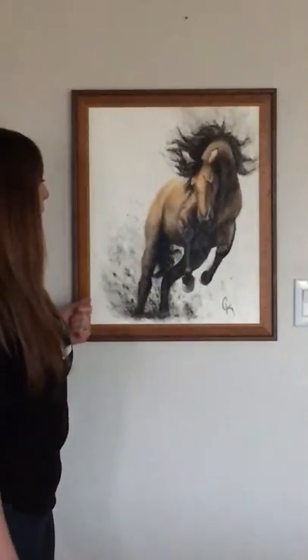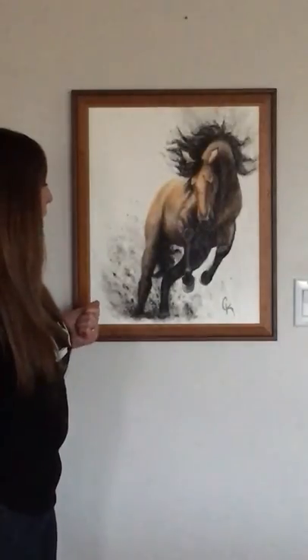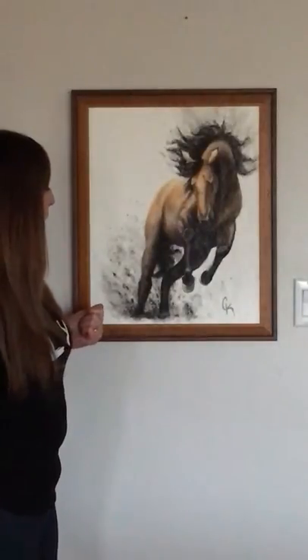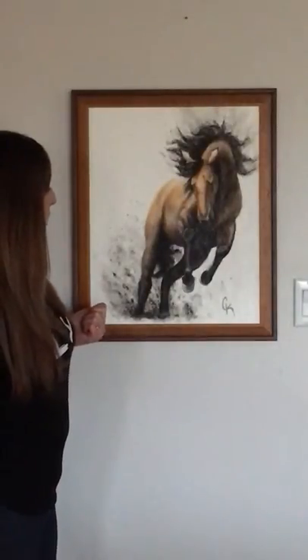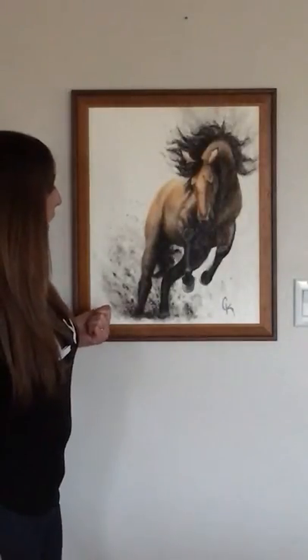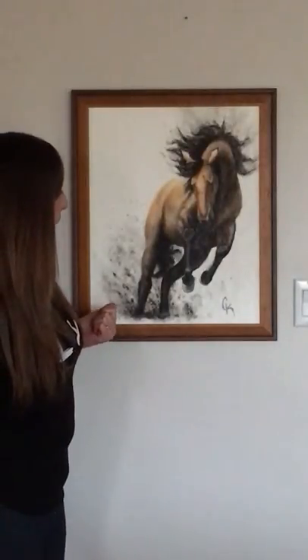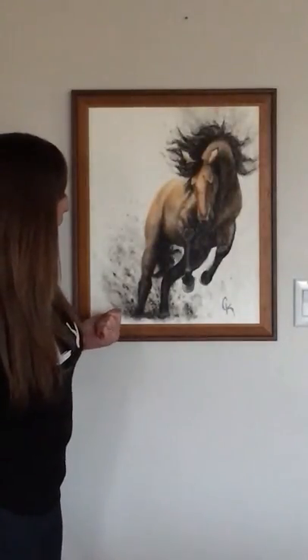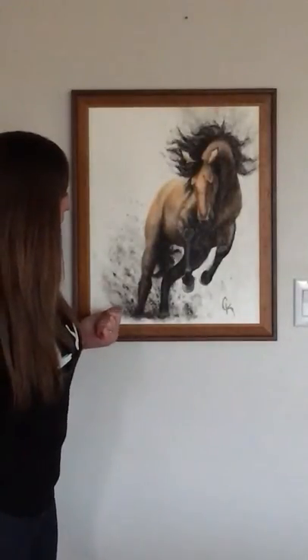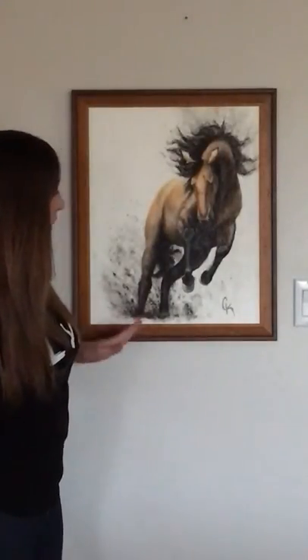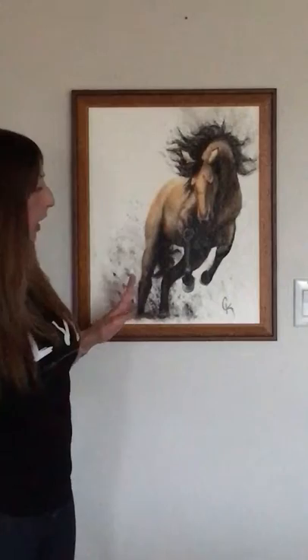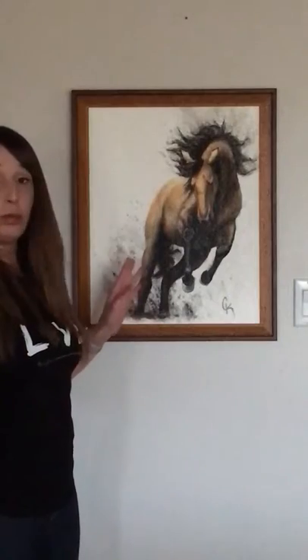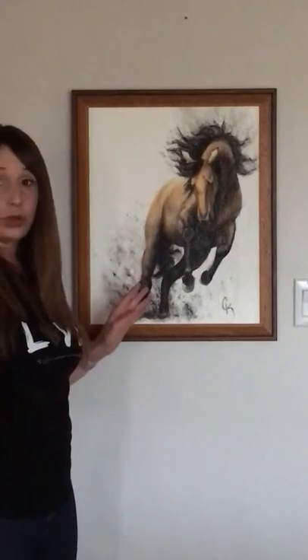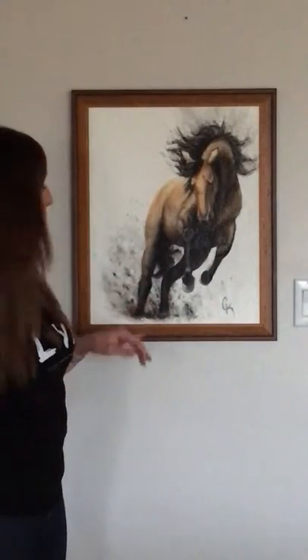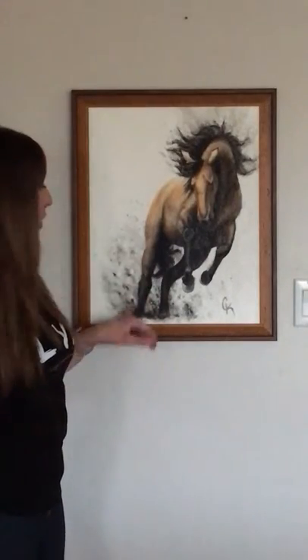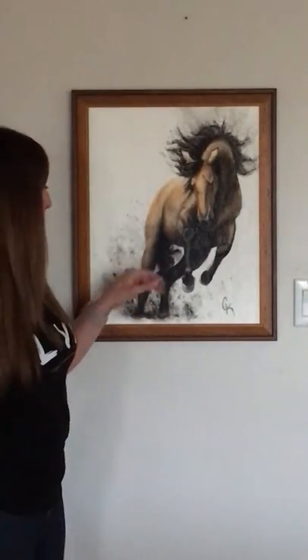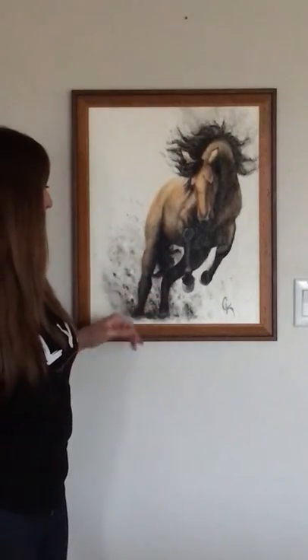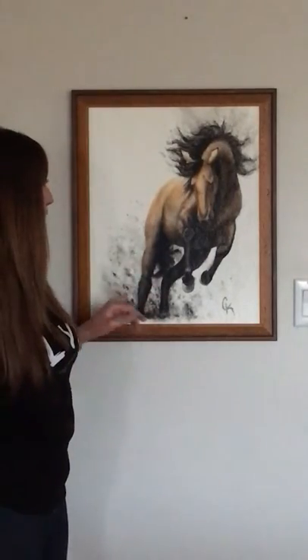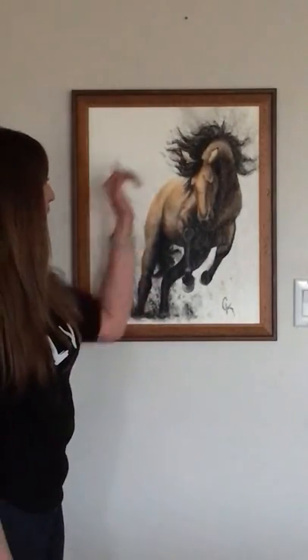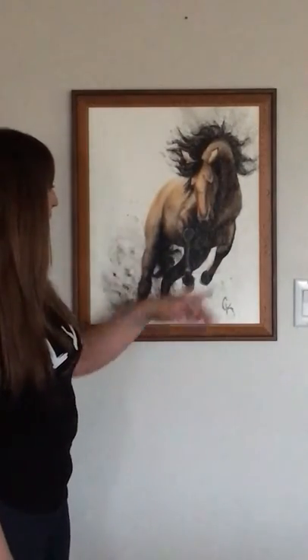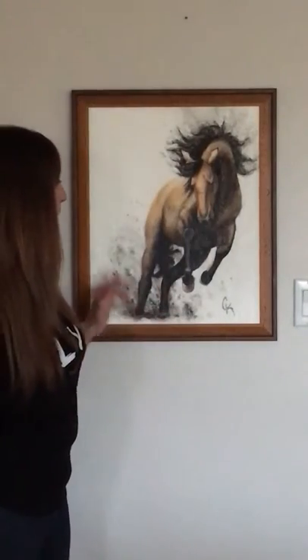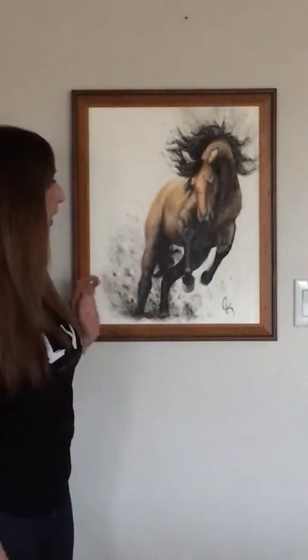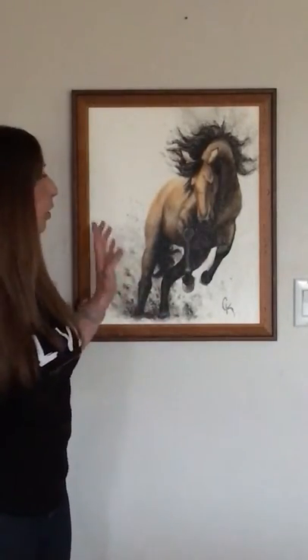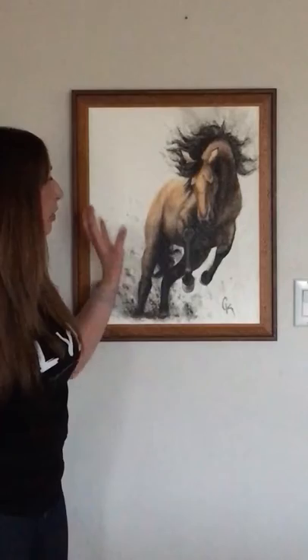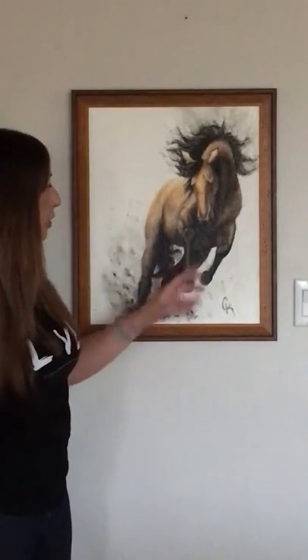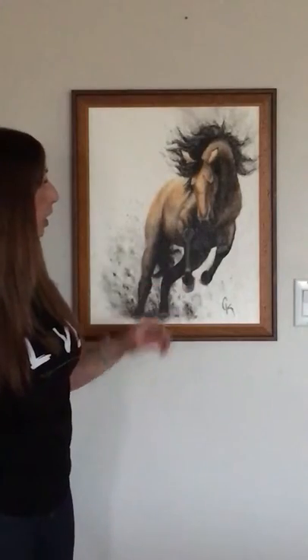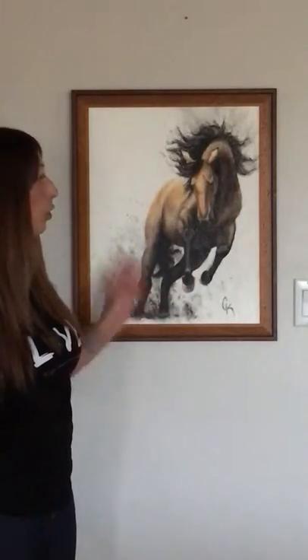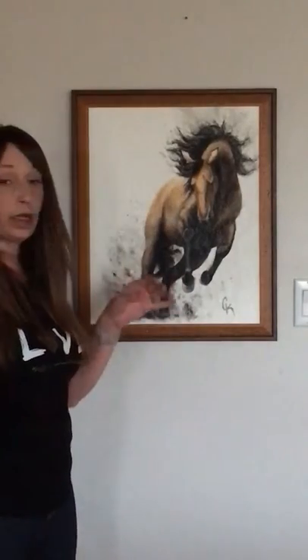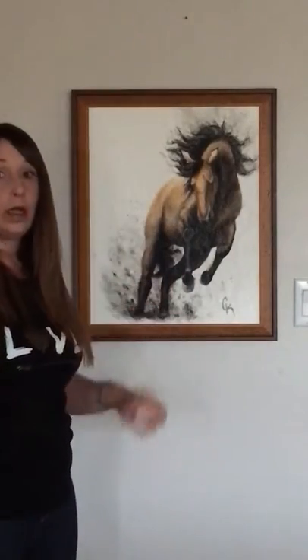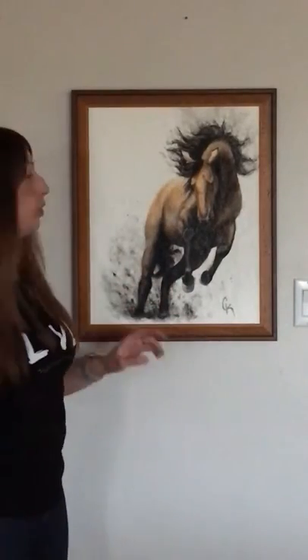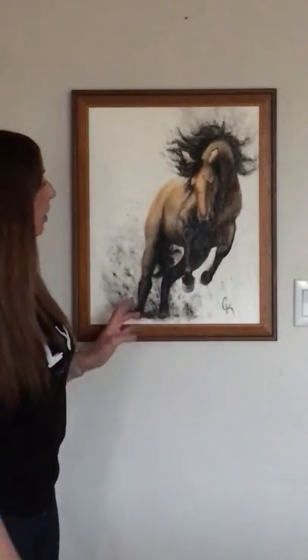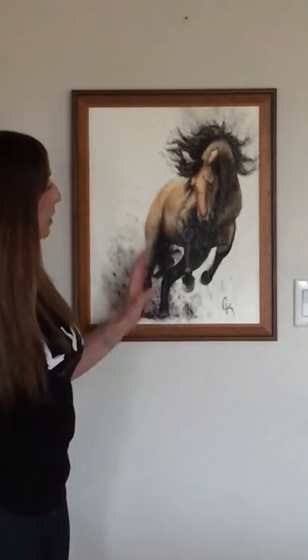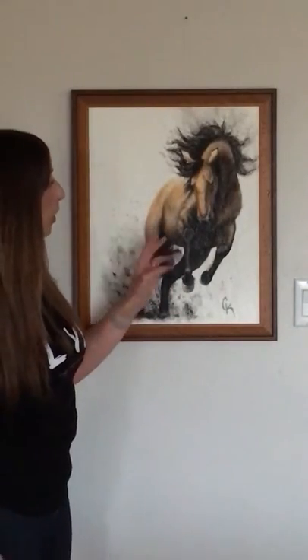I start out with ink — like an ink bone structure — so all the black is ink. Everything that's black is ink, and then I go in with washes of acrylic to get my deep colors.